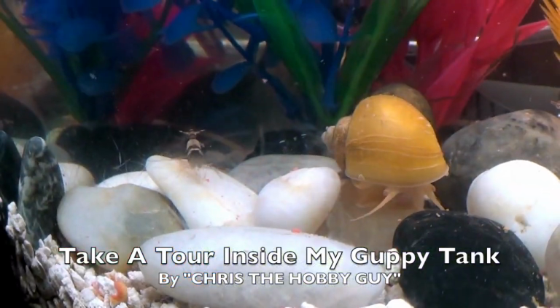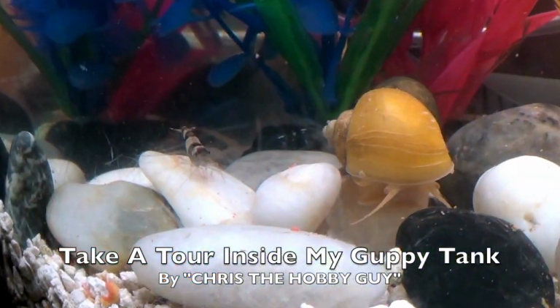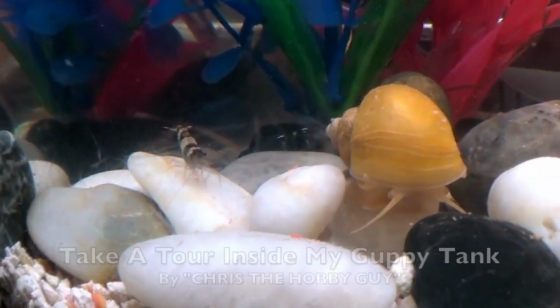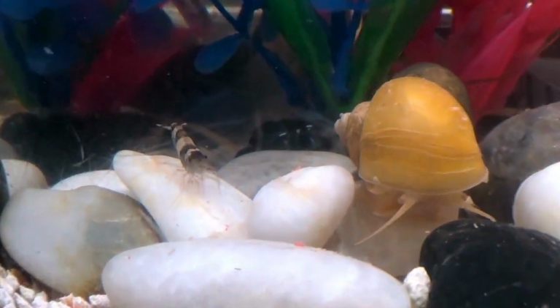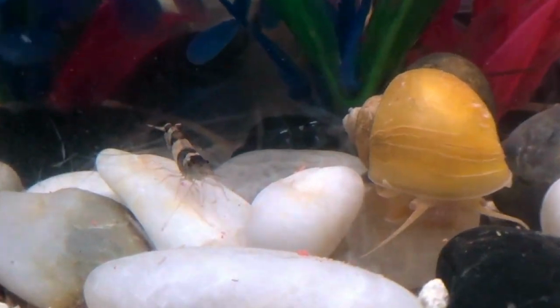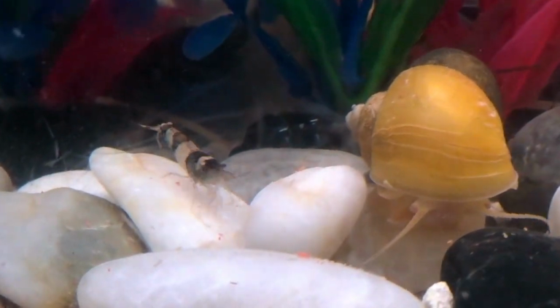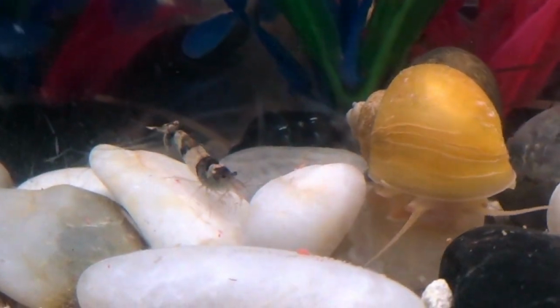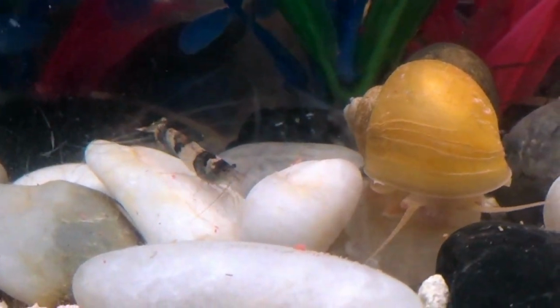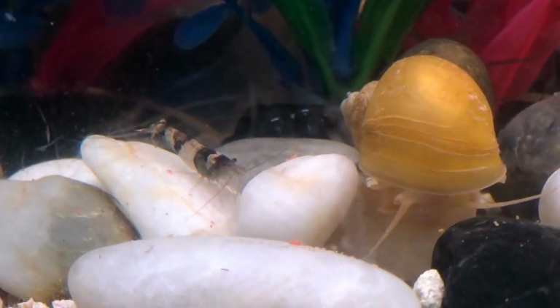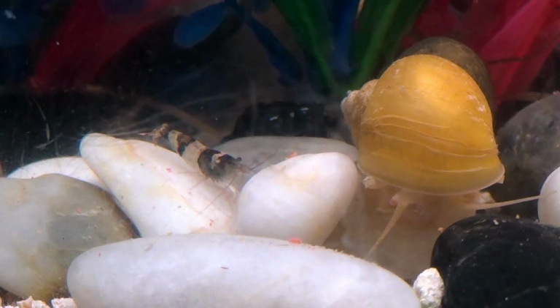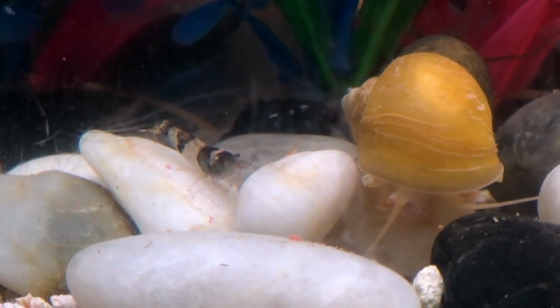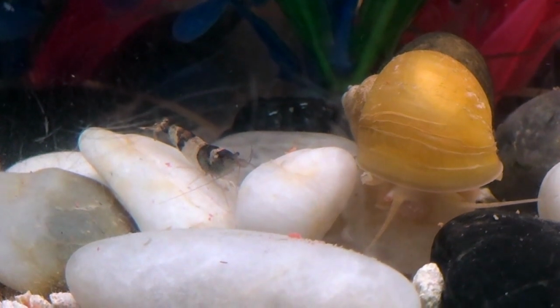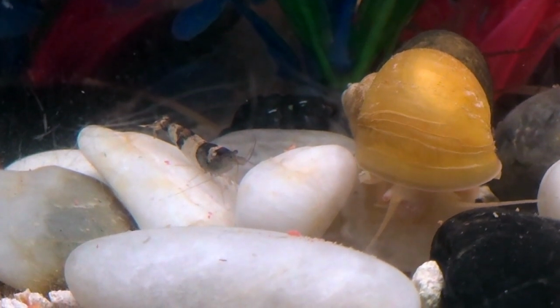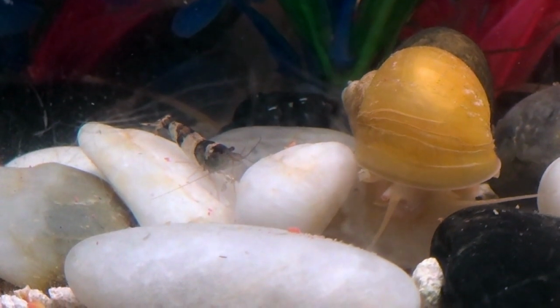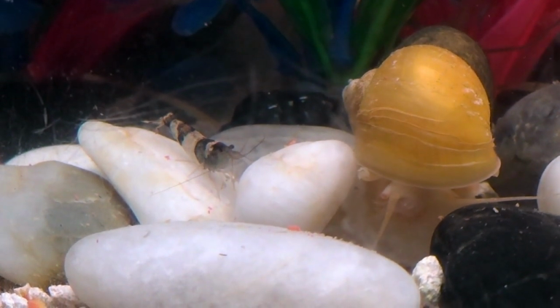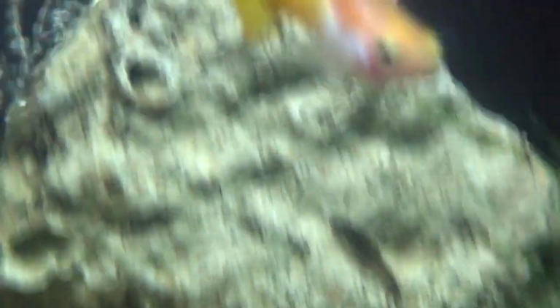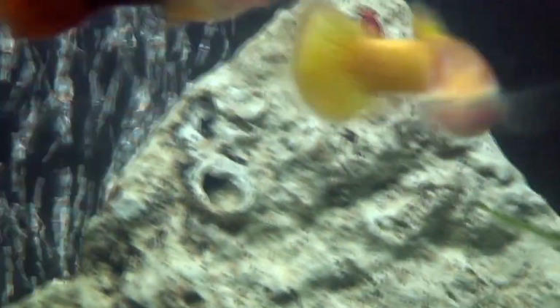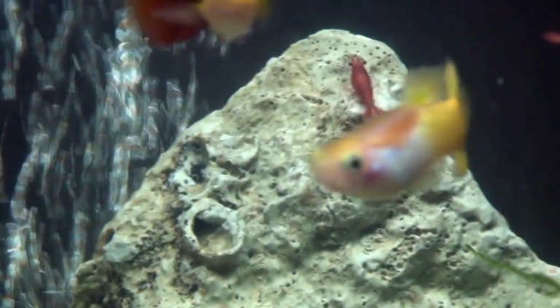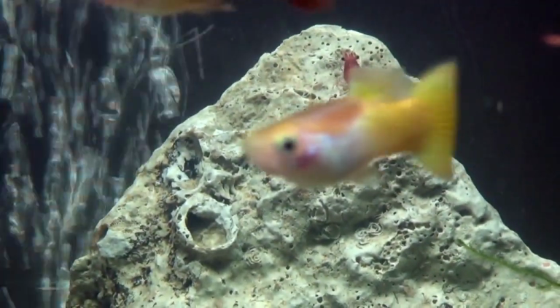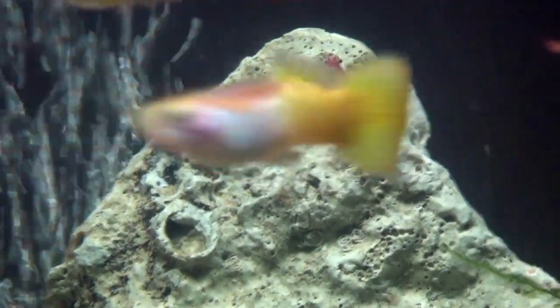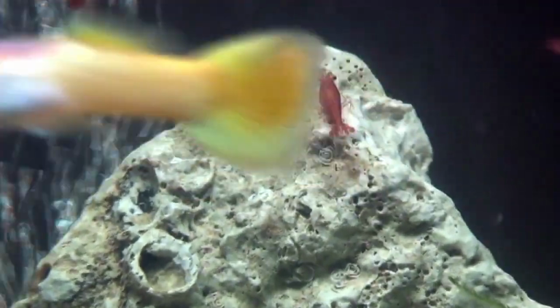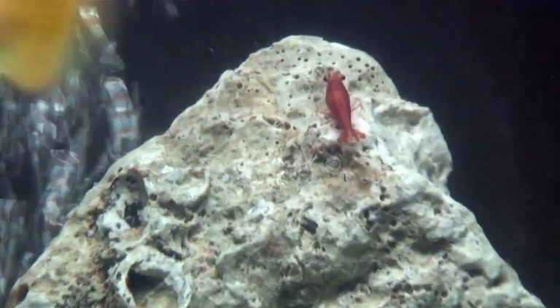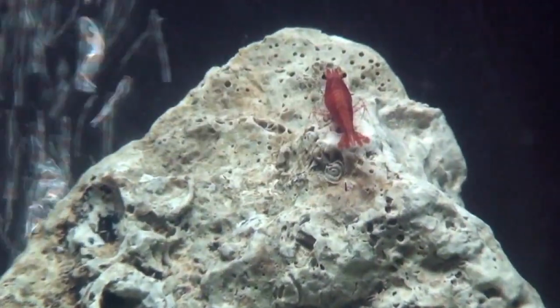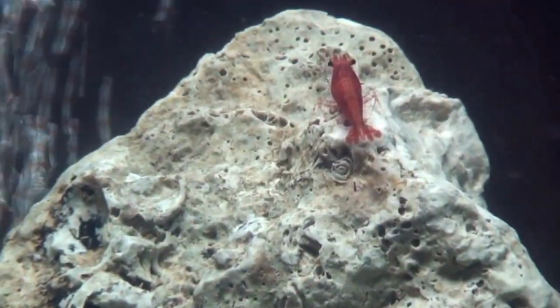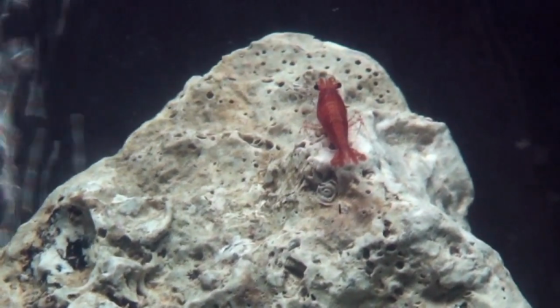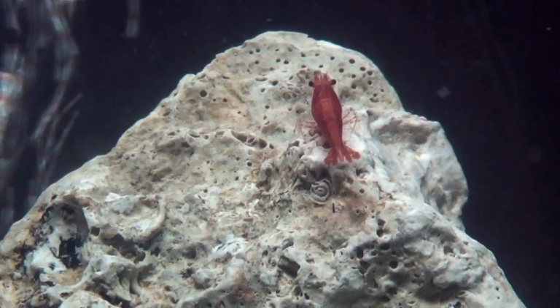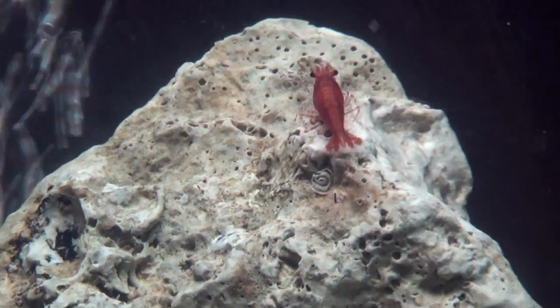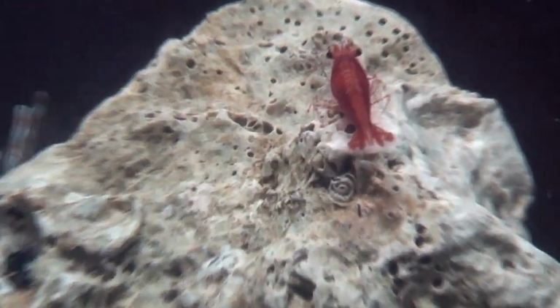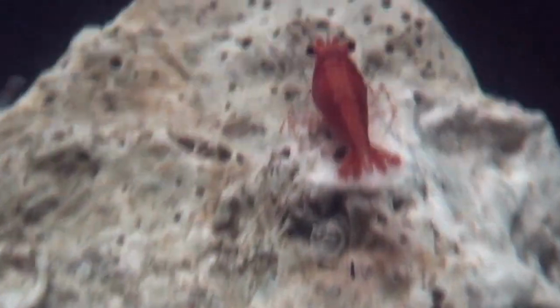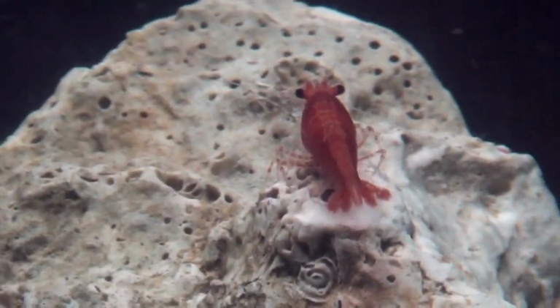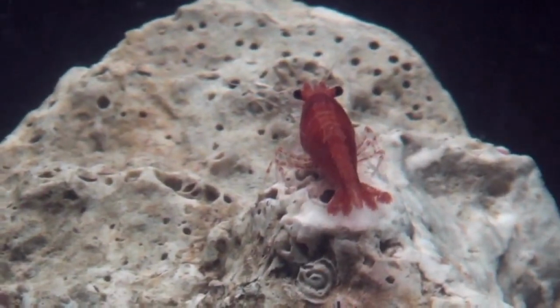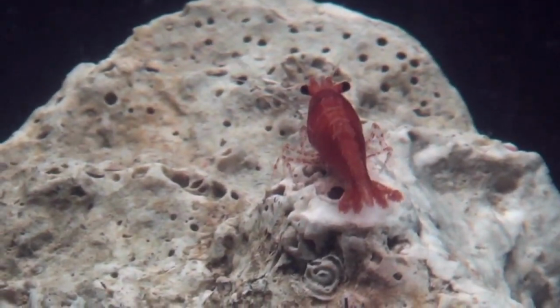I have a bumblebee shrimp and a snail. I have a red cherry shrimp. I love his deep cherry color.